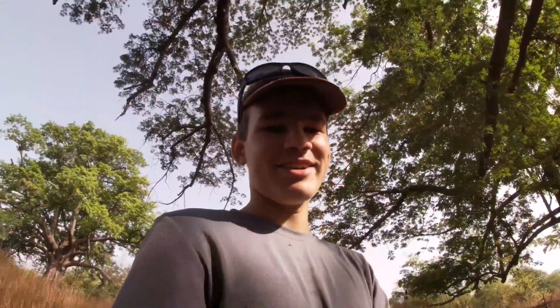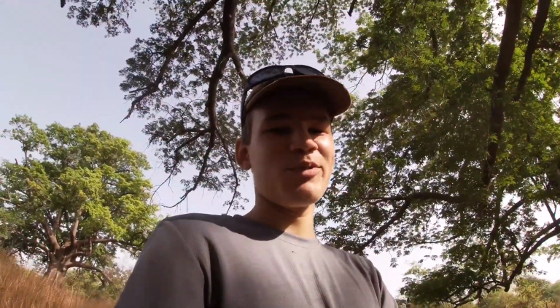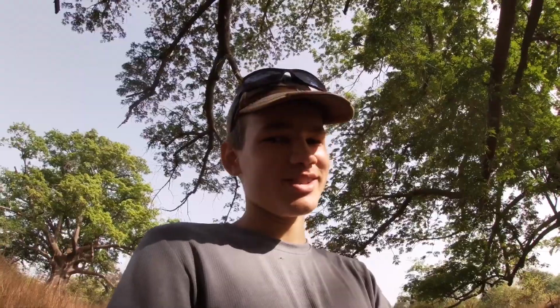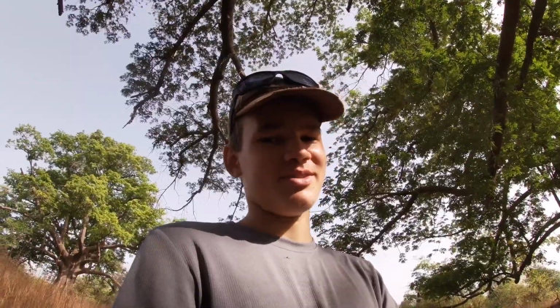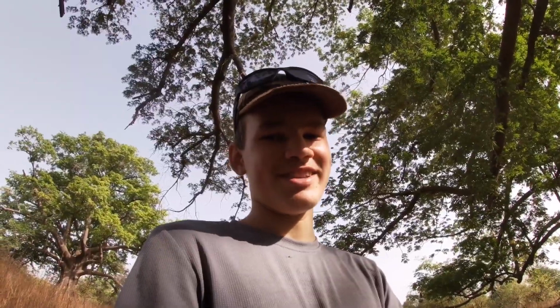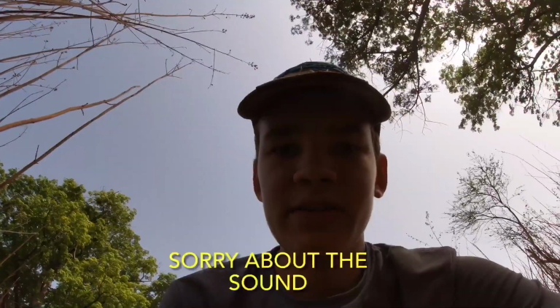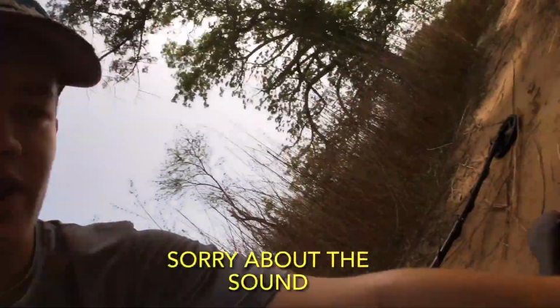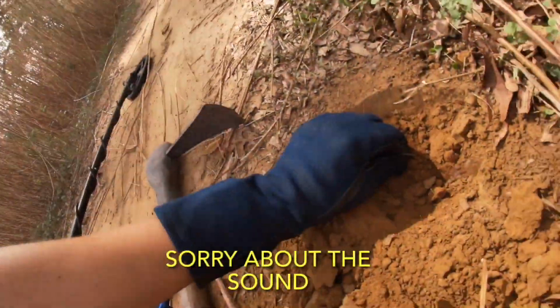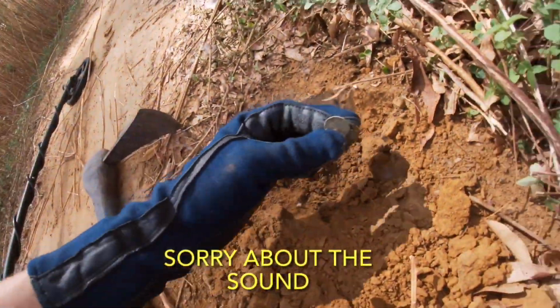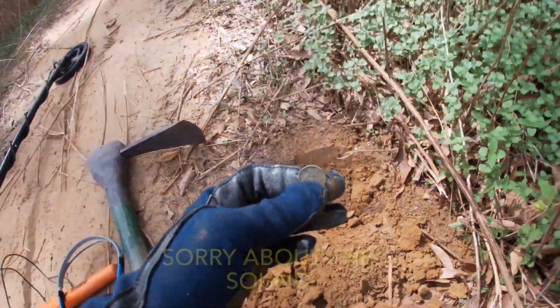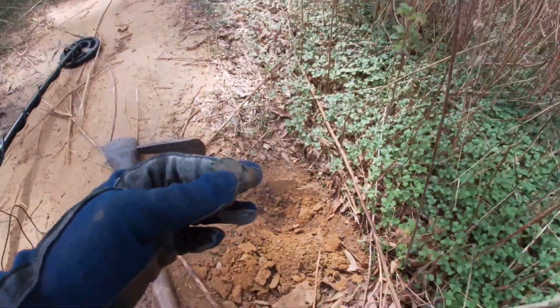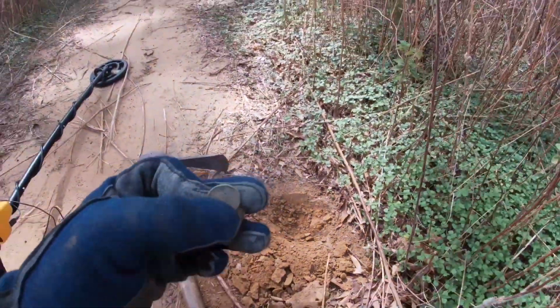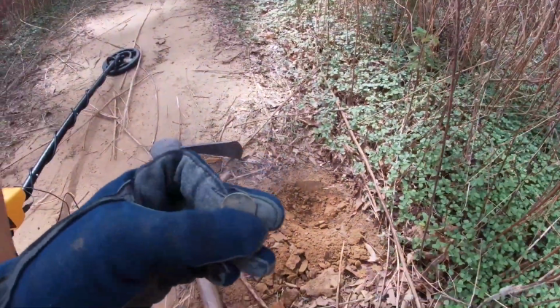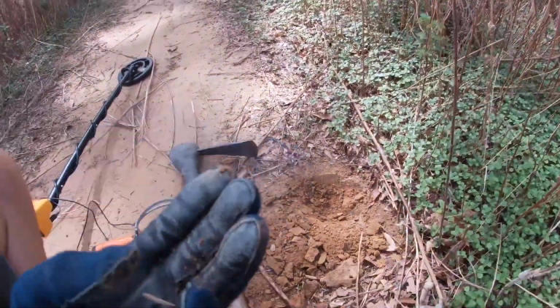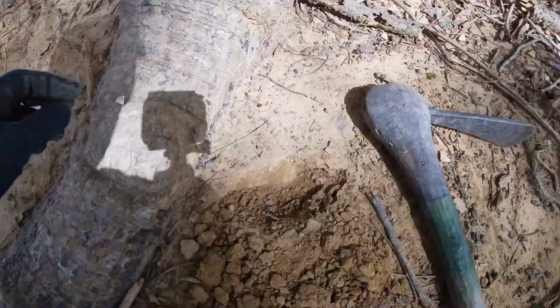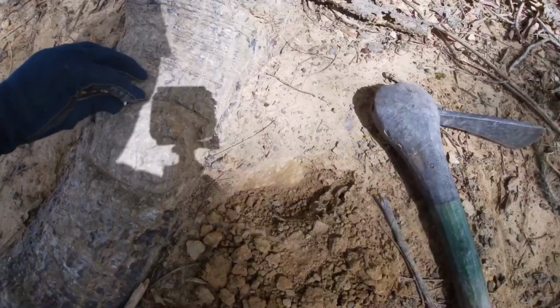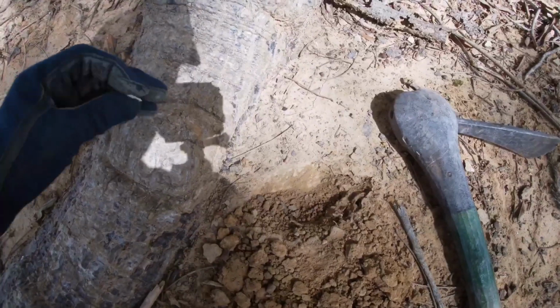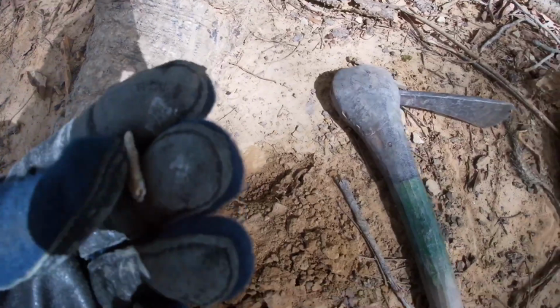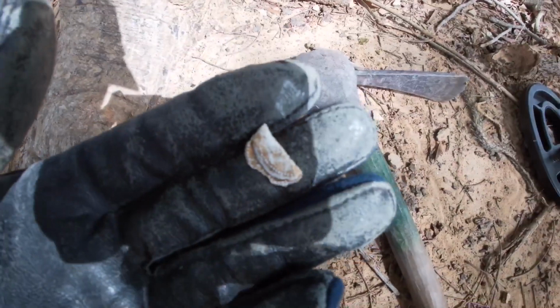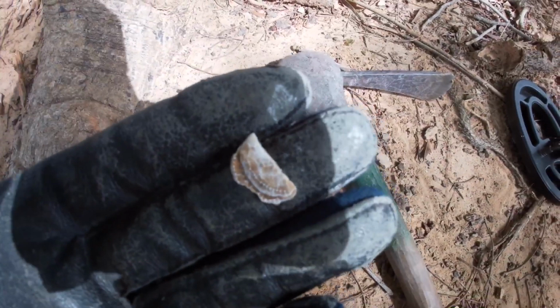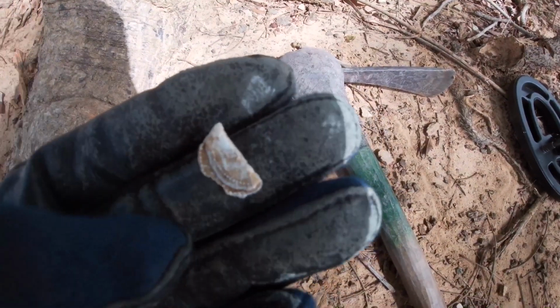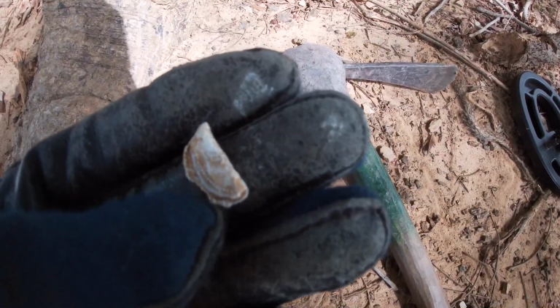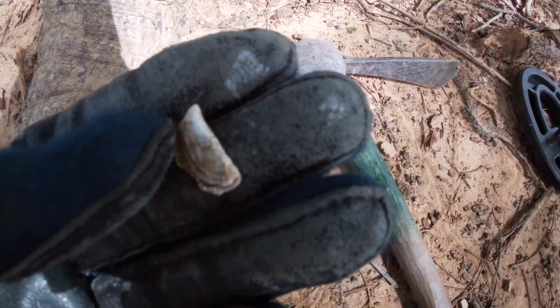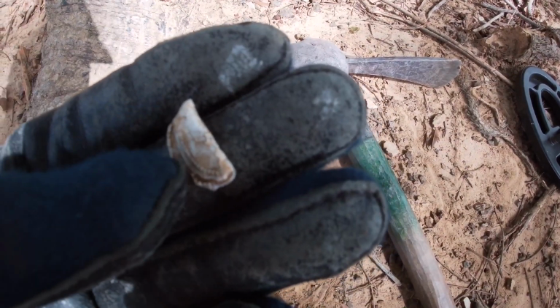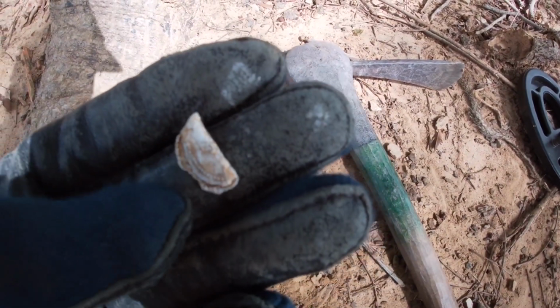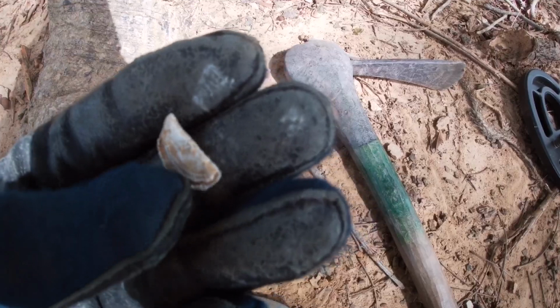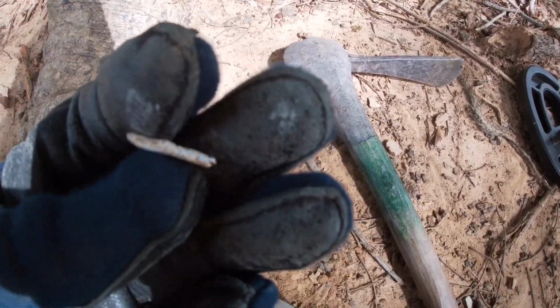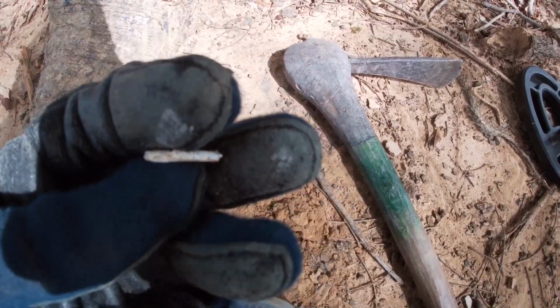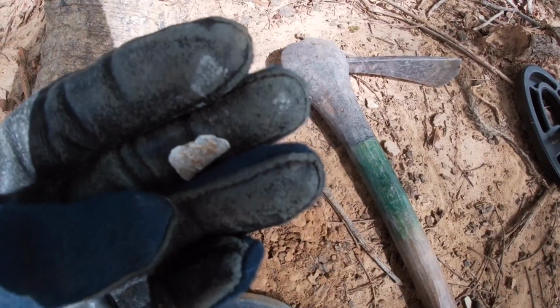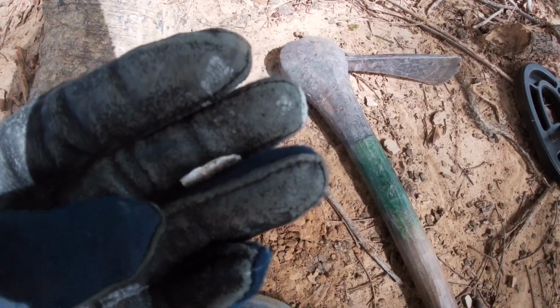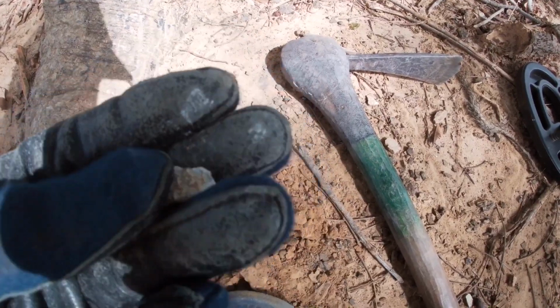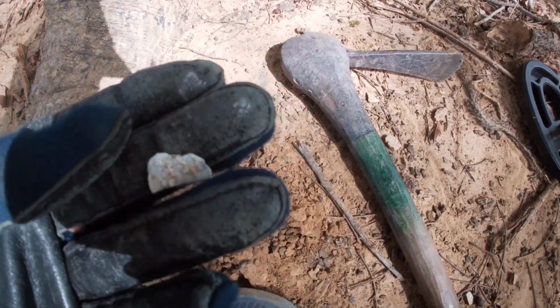Hopefully we find something worth it. Got the first target of the day — it's a good one. It's a one batut. Look at this, guys. I just pulled this out. It has these dots on the side. It might be a folded coin or a very old coin.